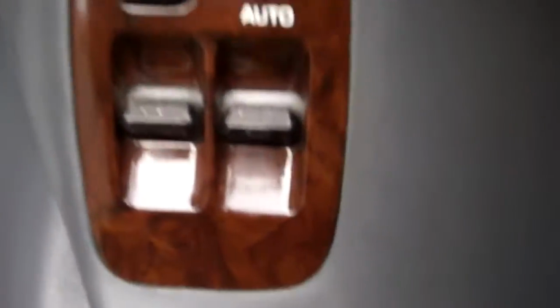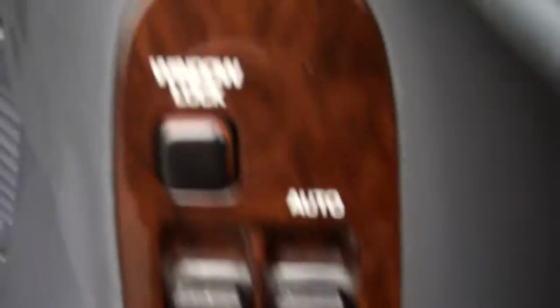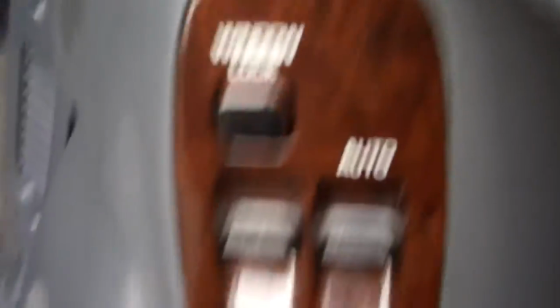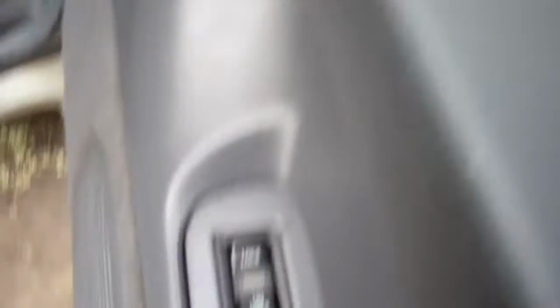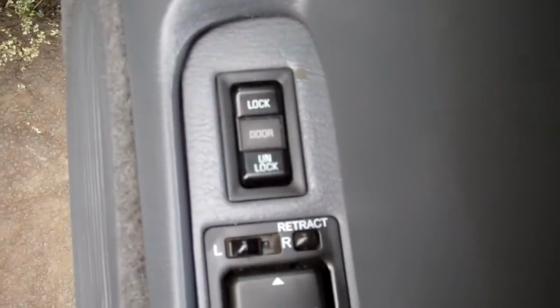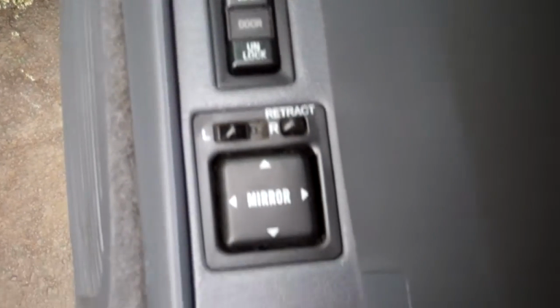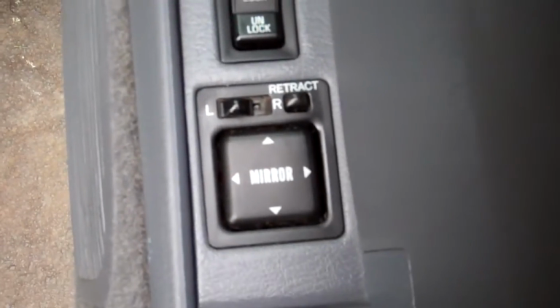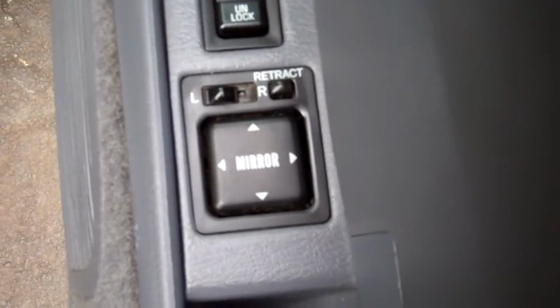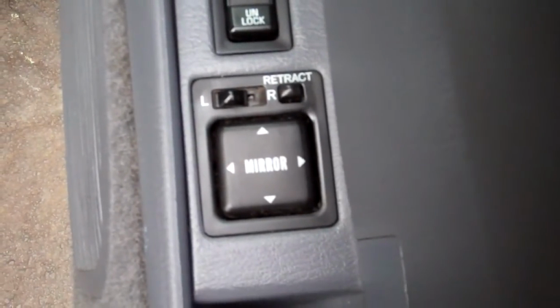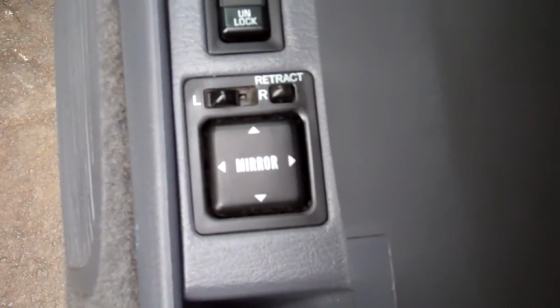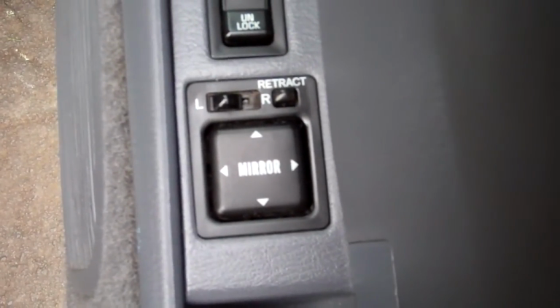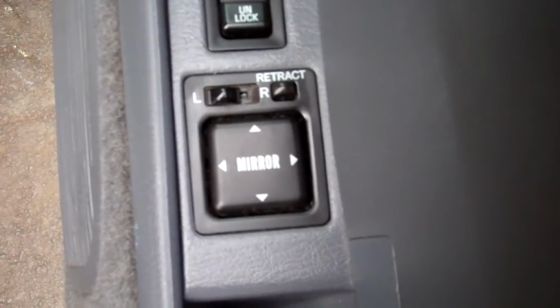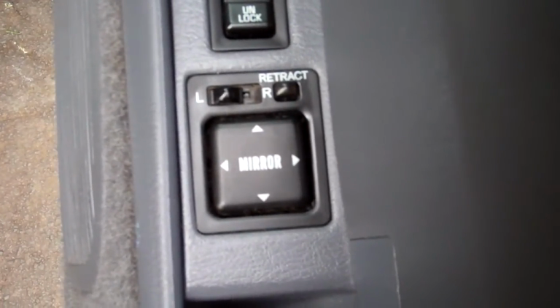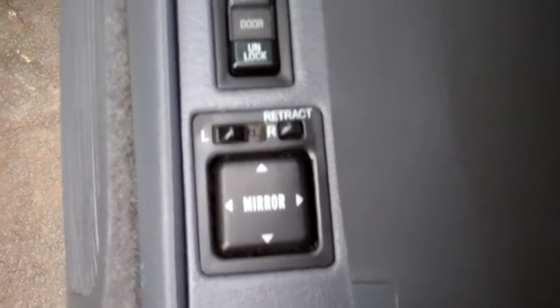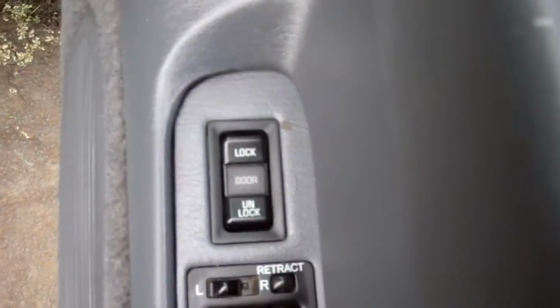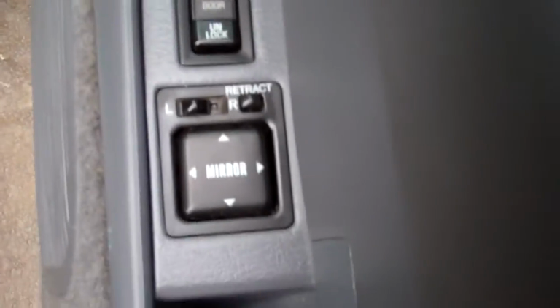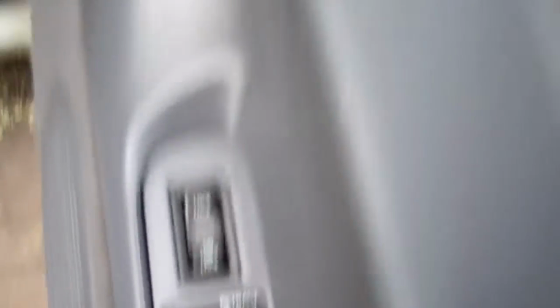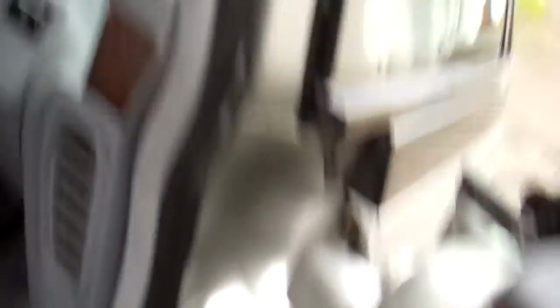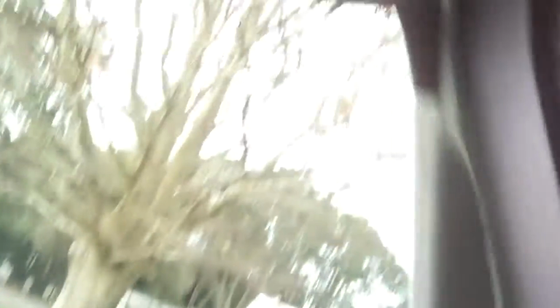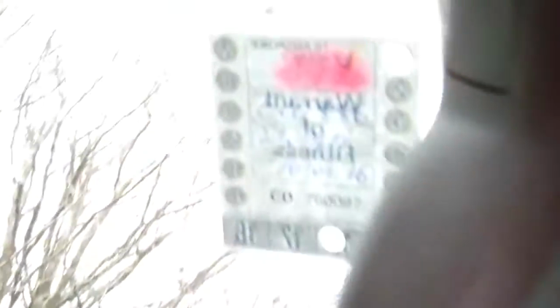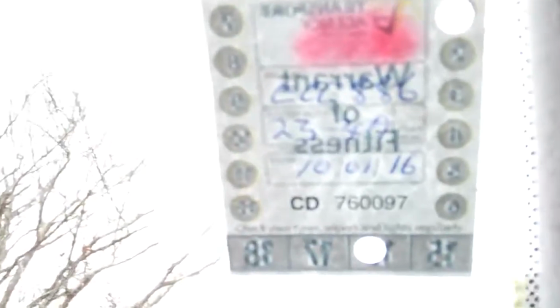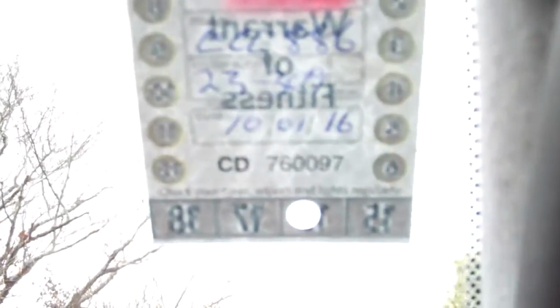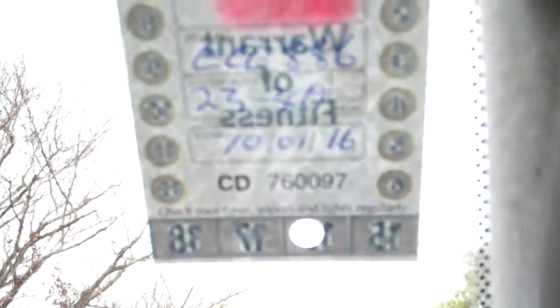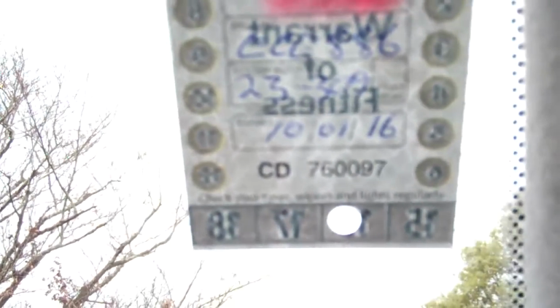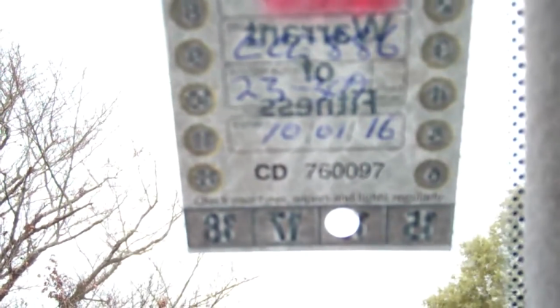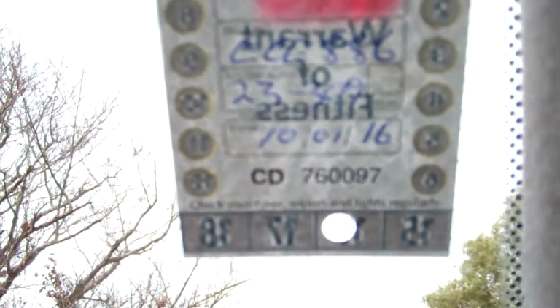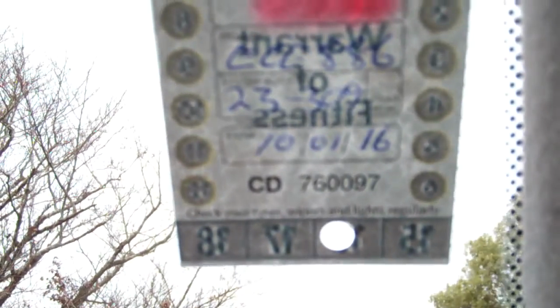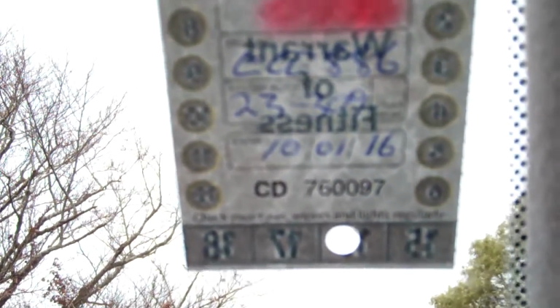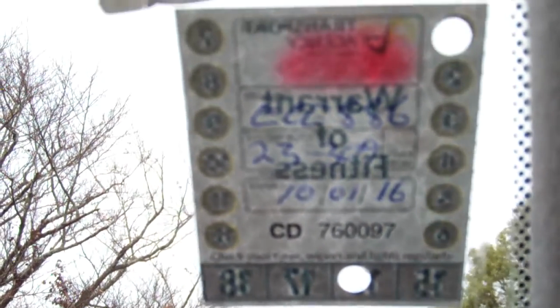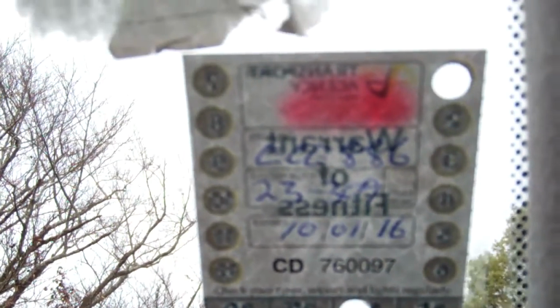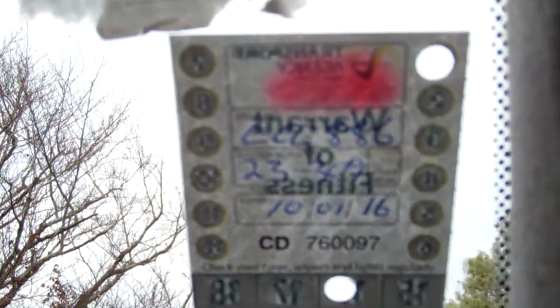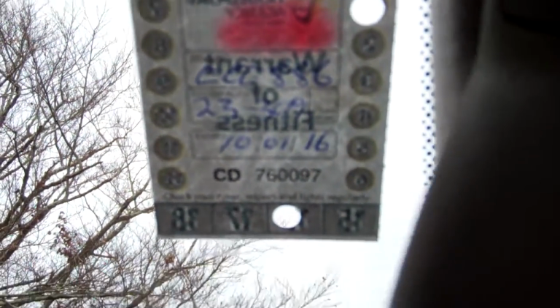Electric window controls, wing mirror controls. We've noticed the front left electric wing mirror is not working. It's got a fantastic warrant through to the first month of 2016.